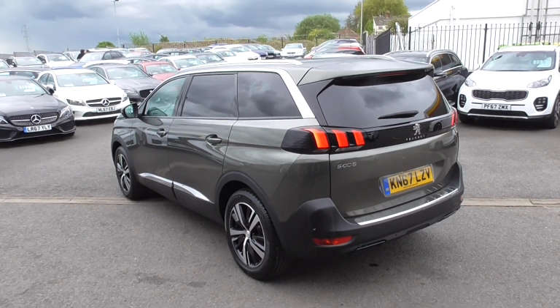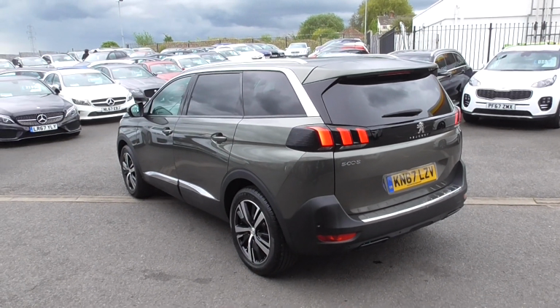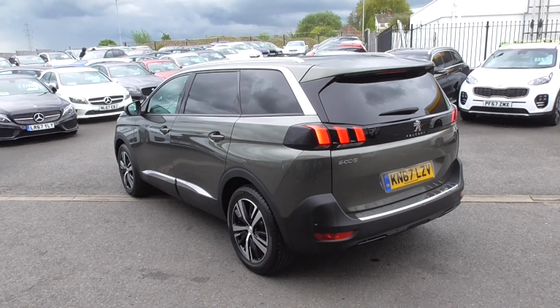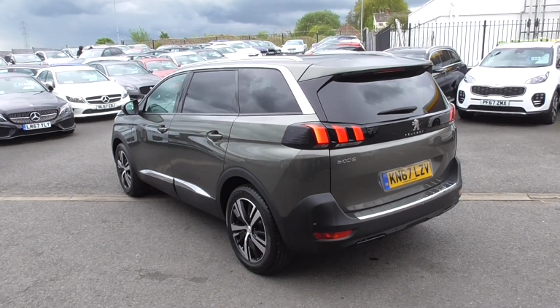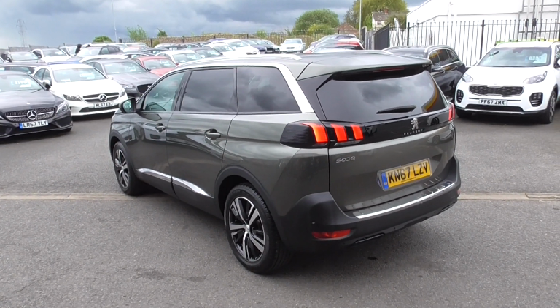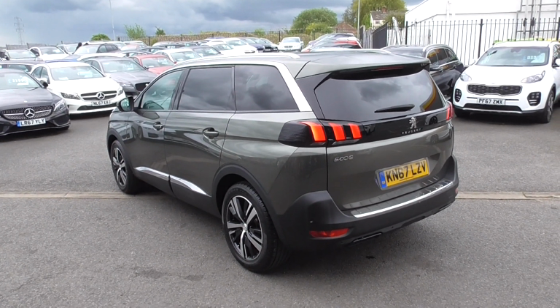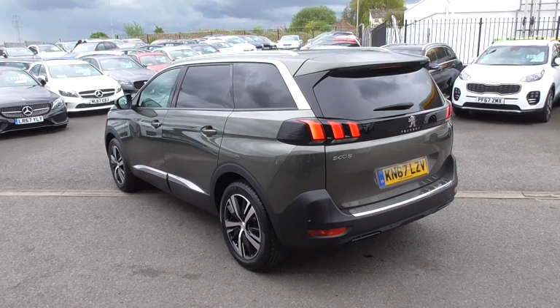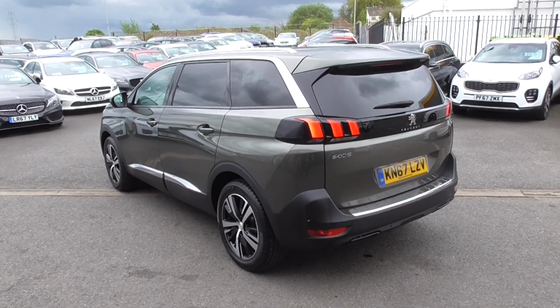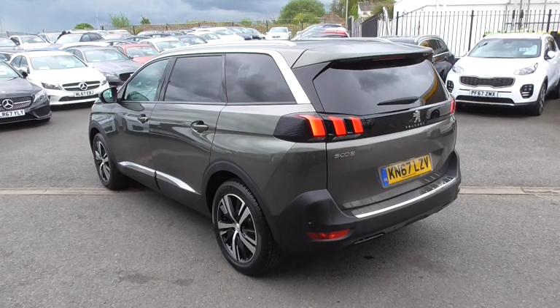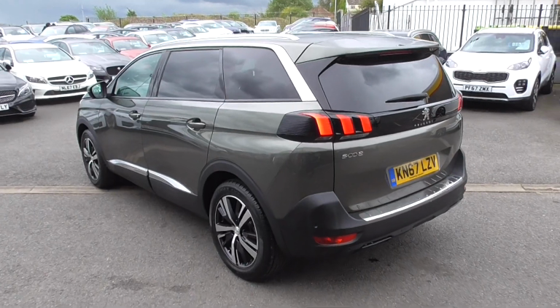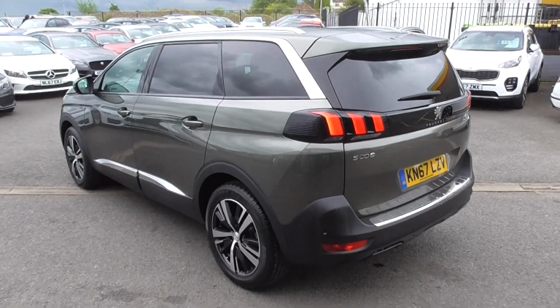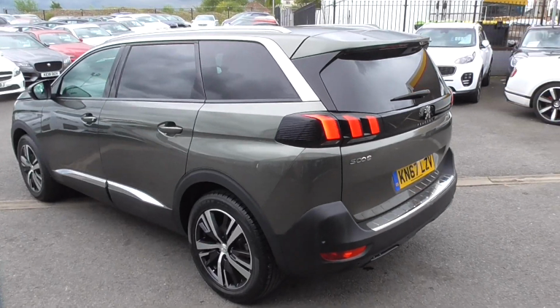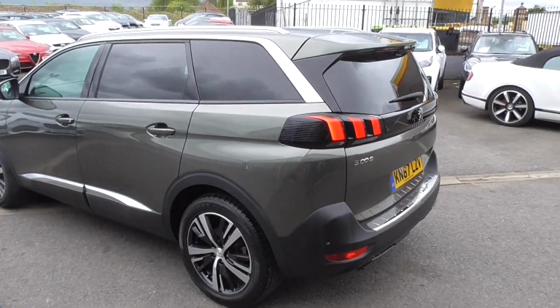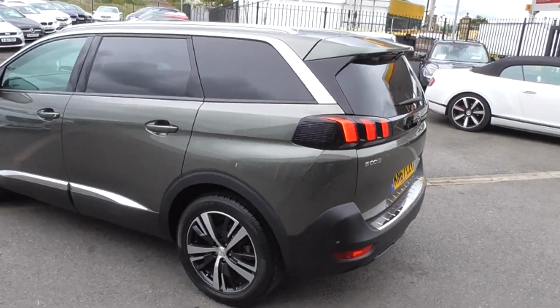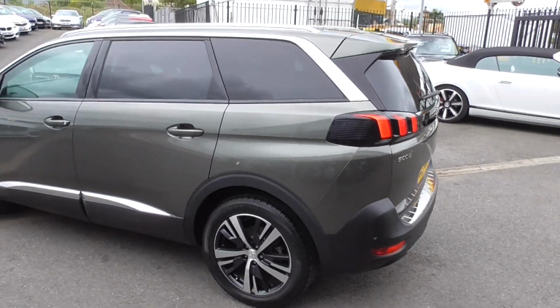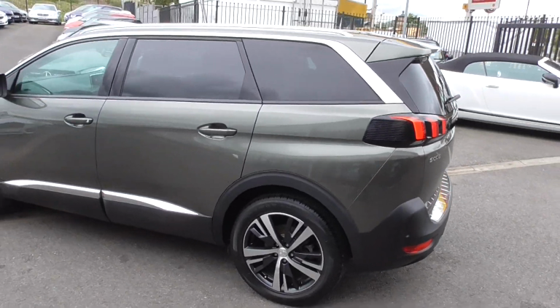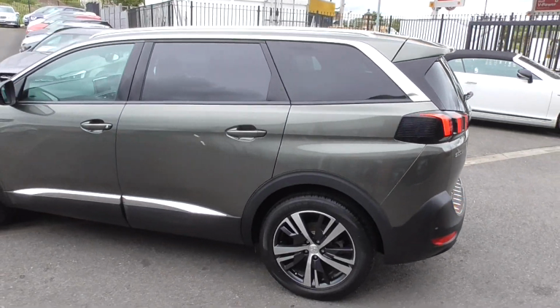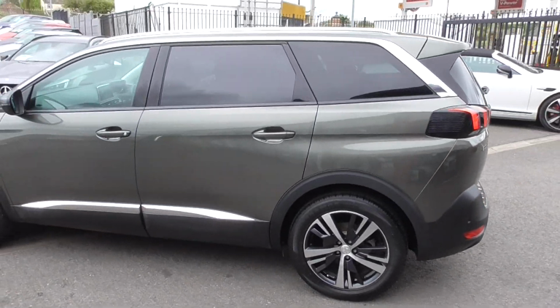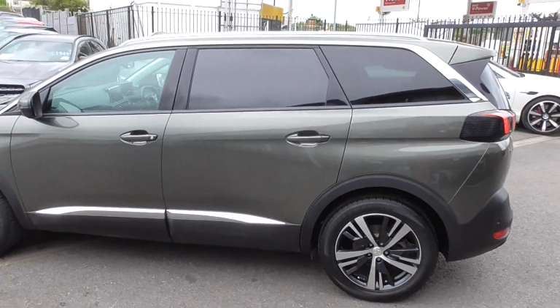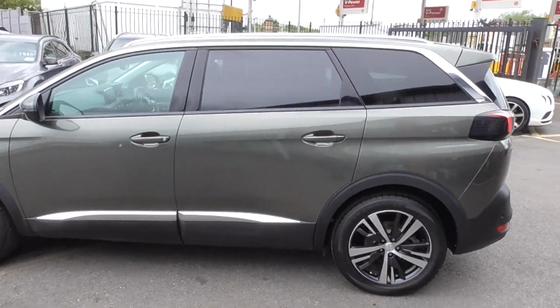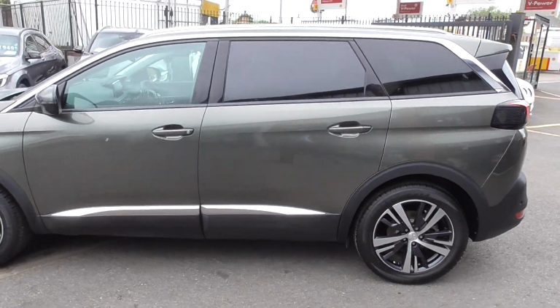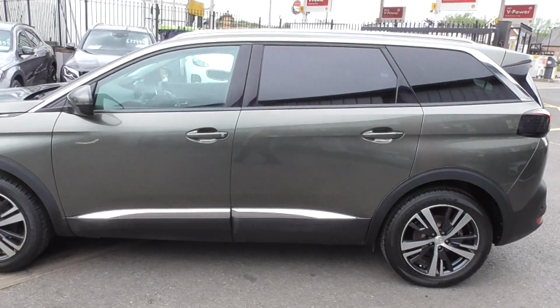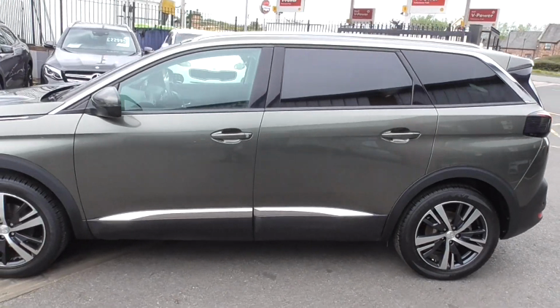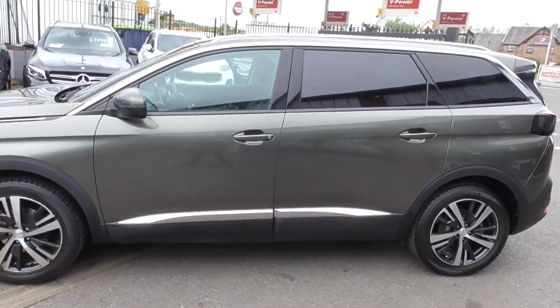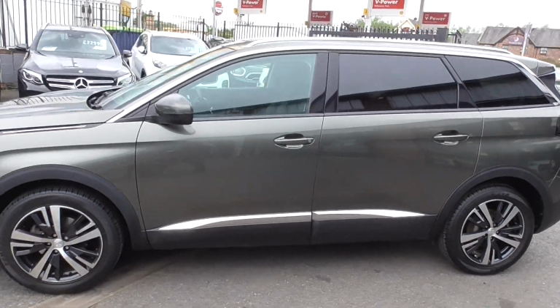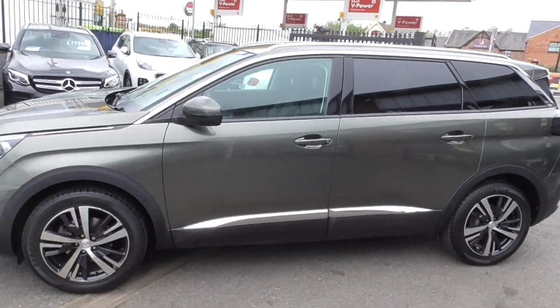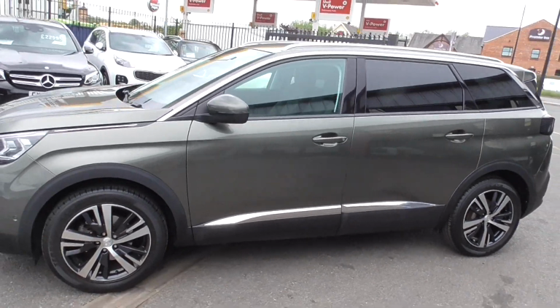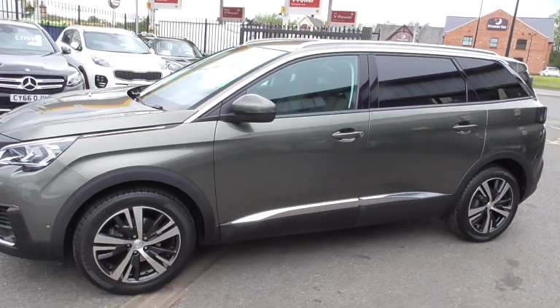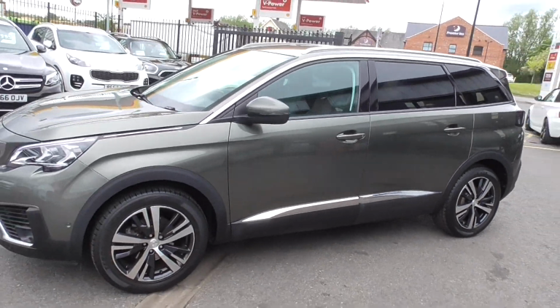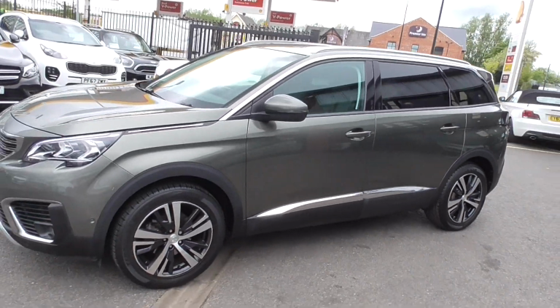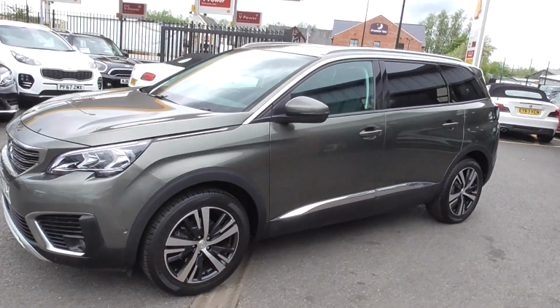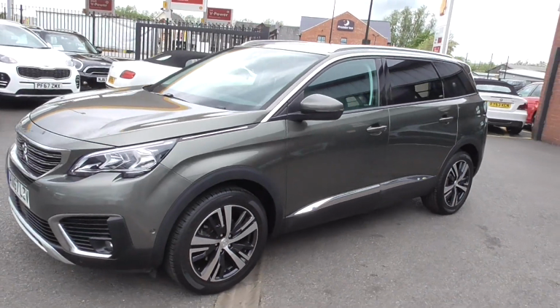From all angles the 5008 looks luxurious, I must admit. I do like them — I like the way they drive as well. Fuel efficiency, everything about them.